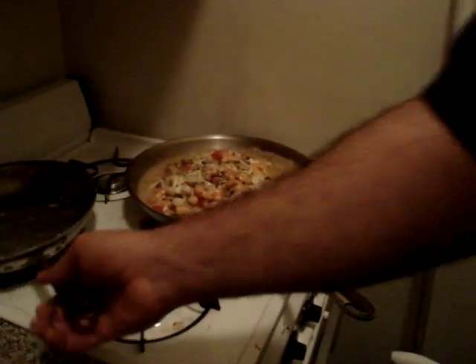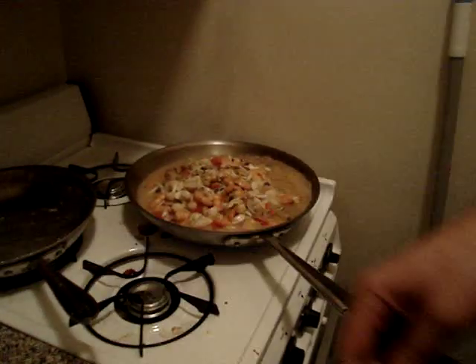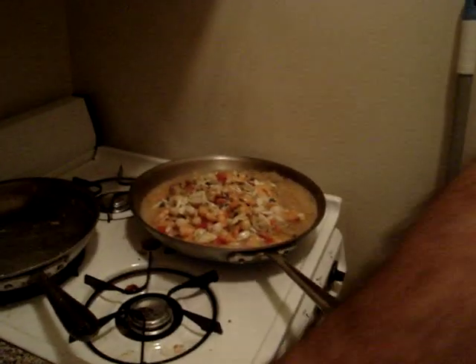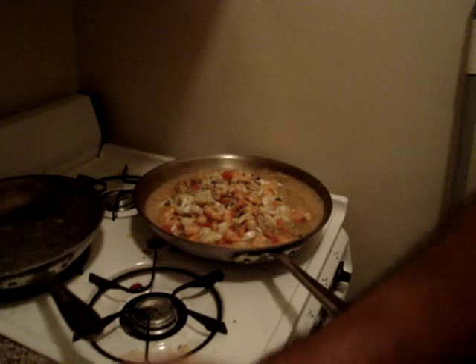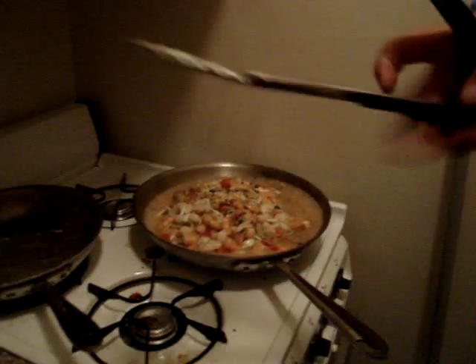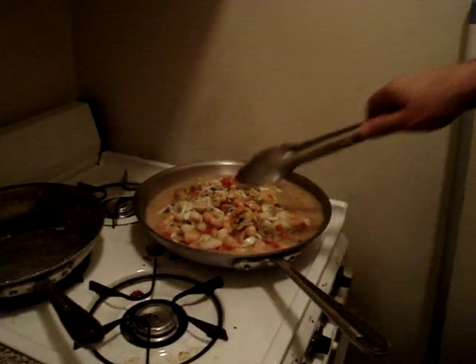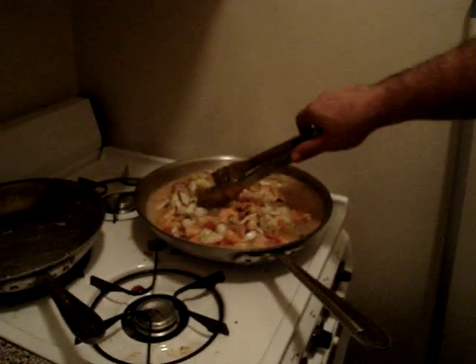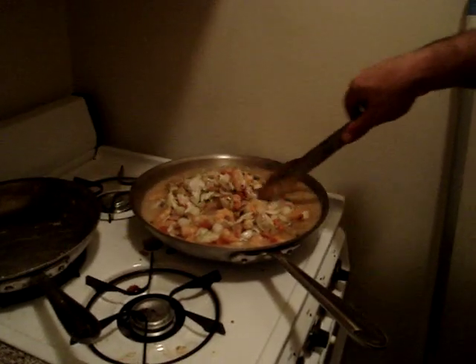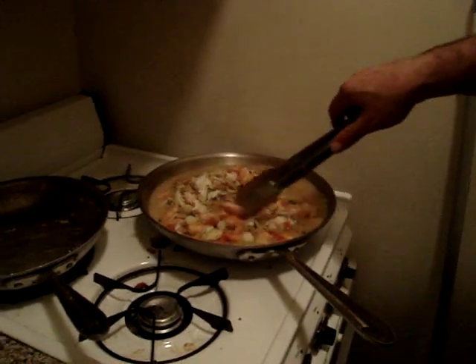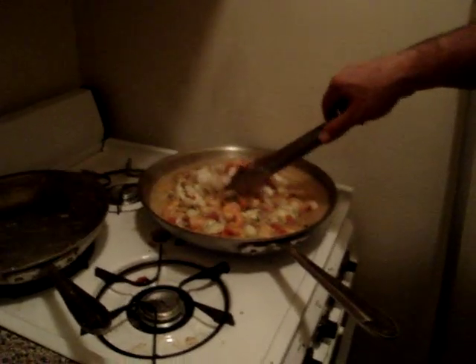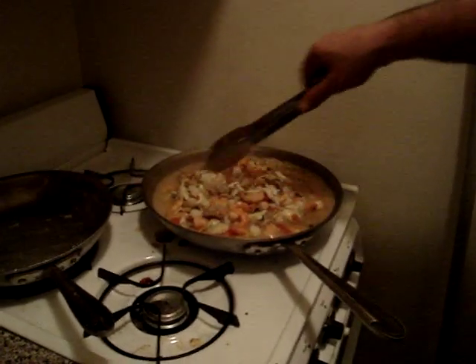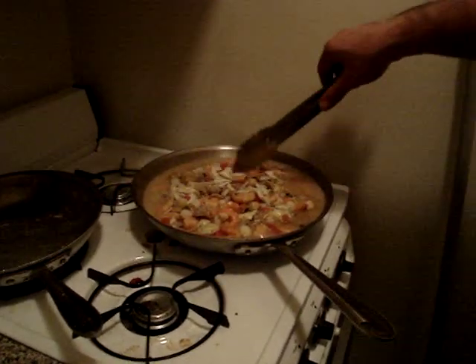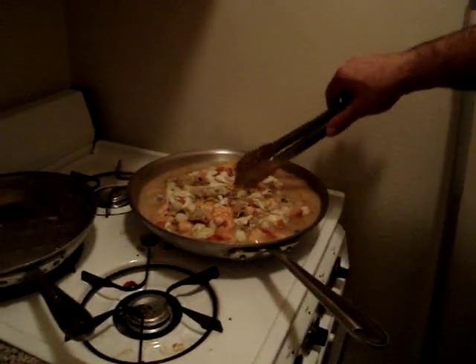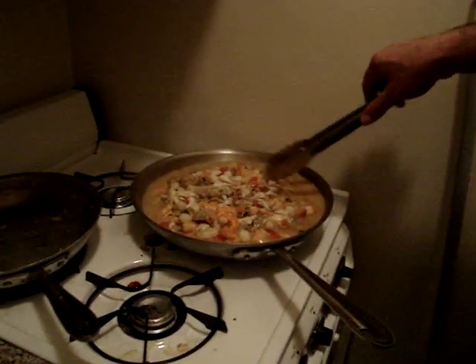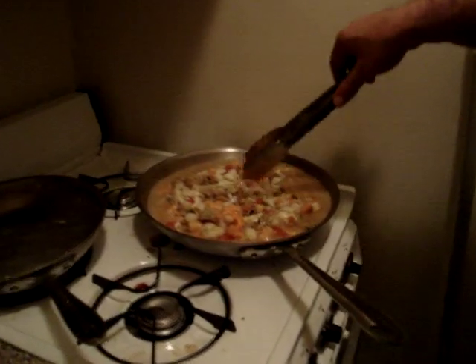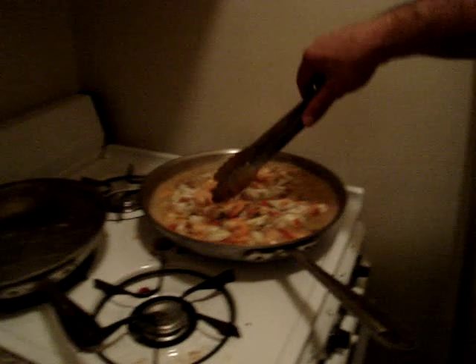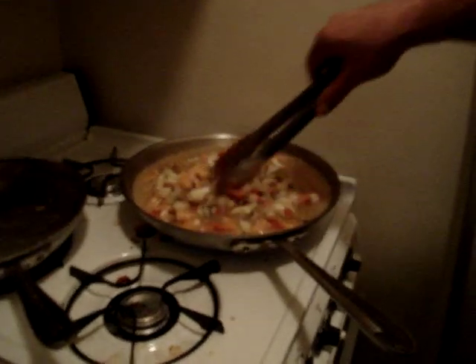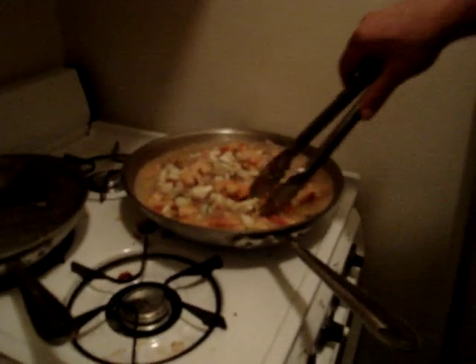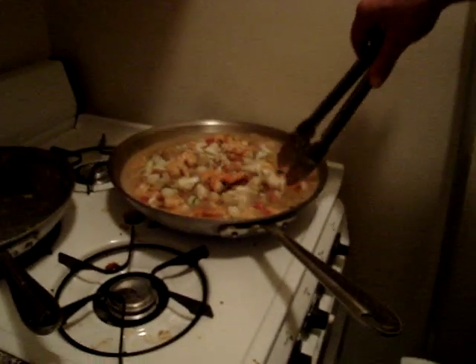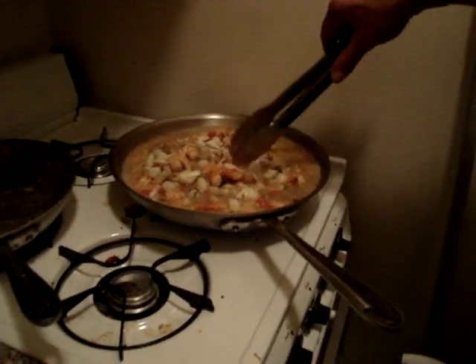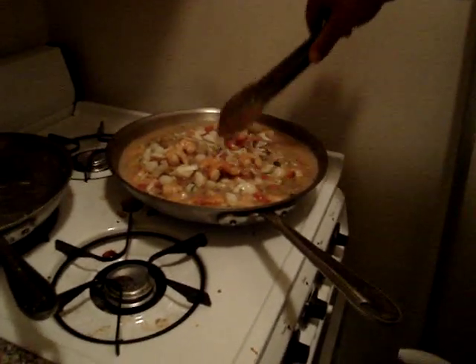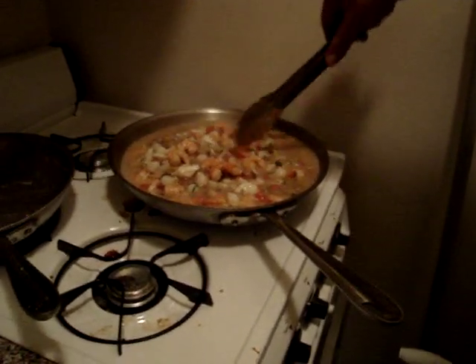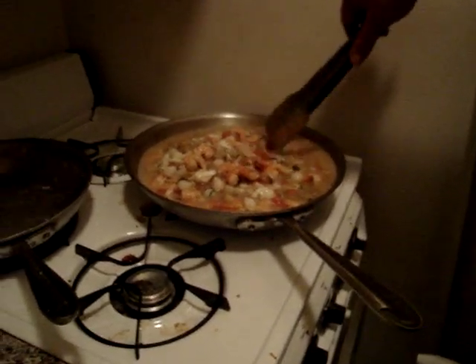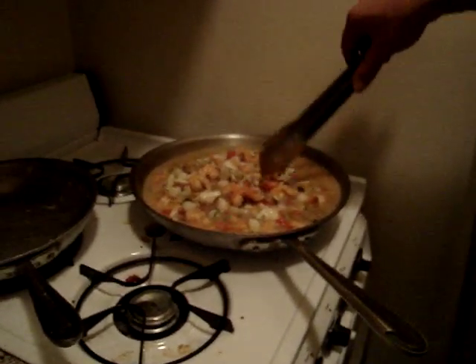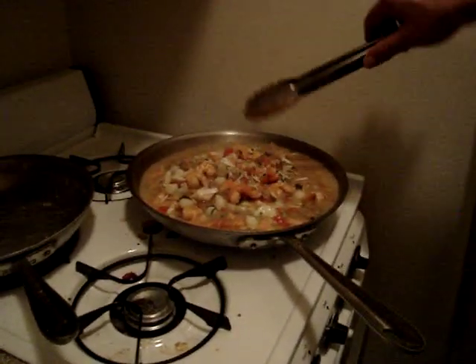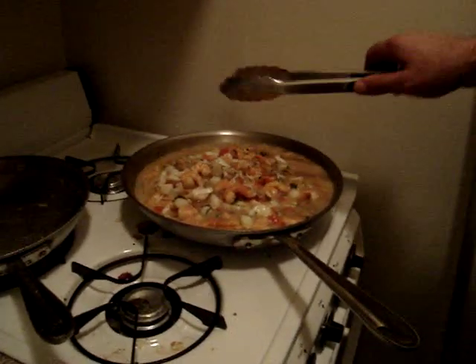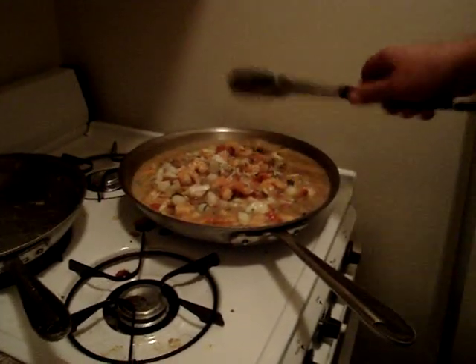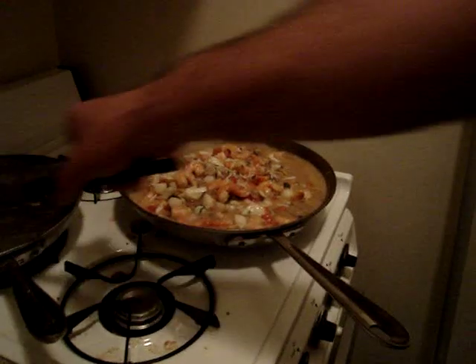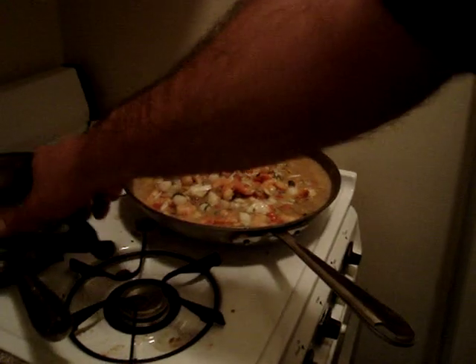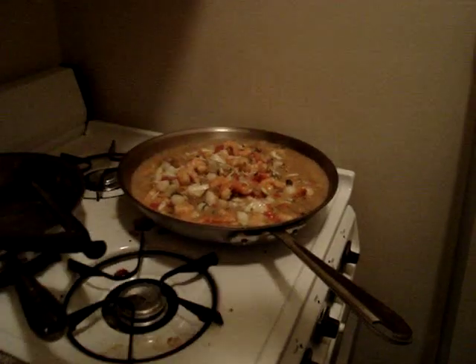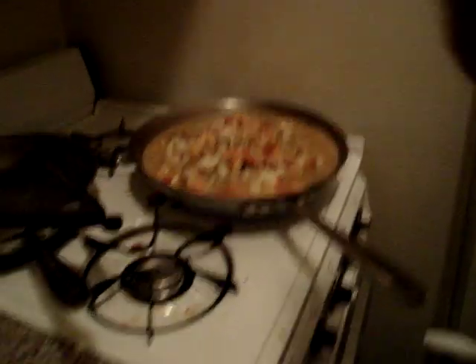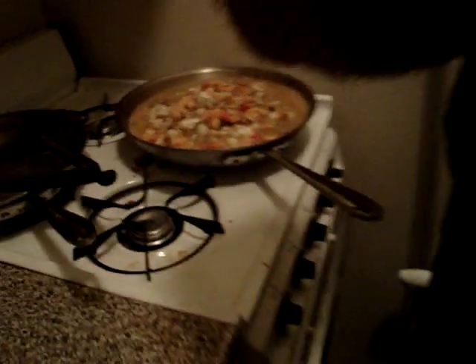We're going to smother the swordfish with the sauce. That's what I'm talking about. We're going to cook it down for a minute and finish cooking.